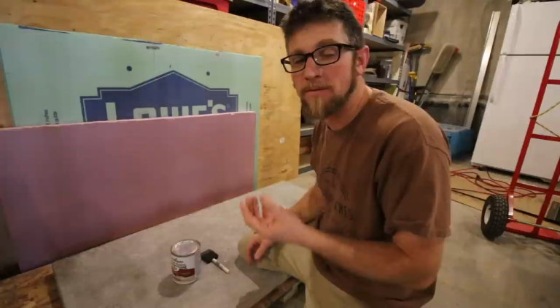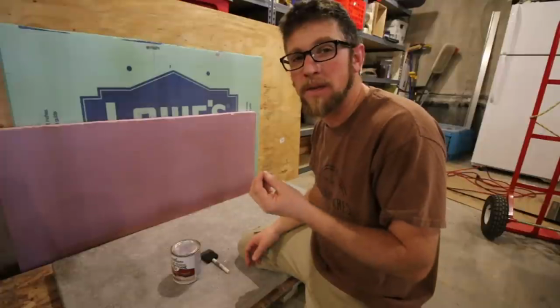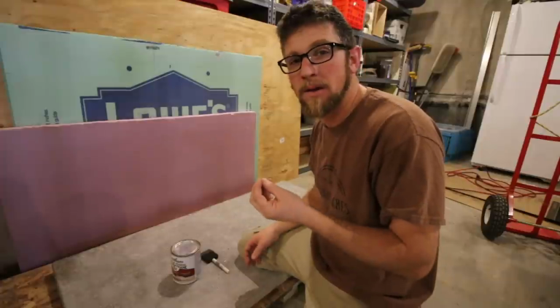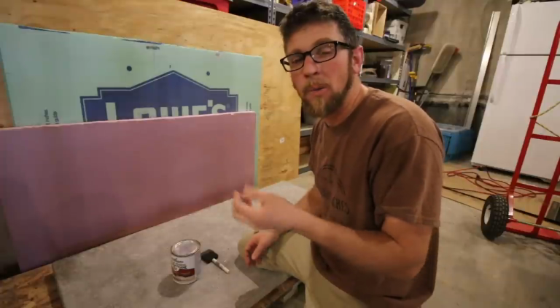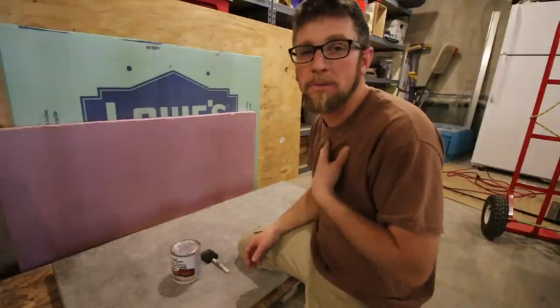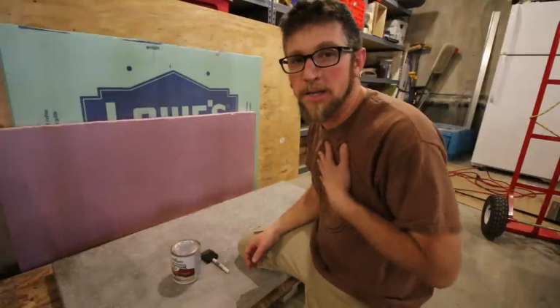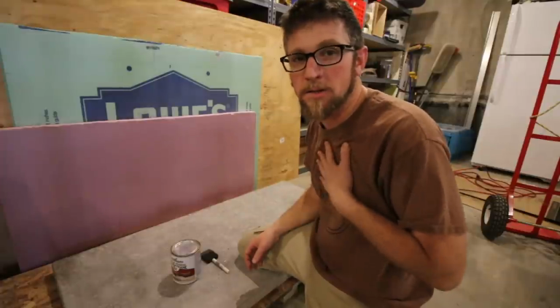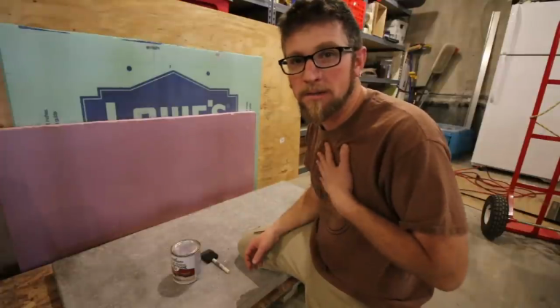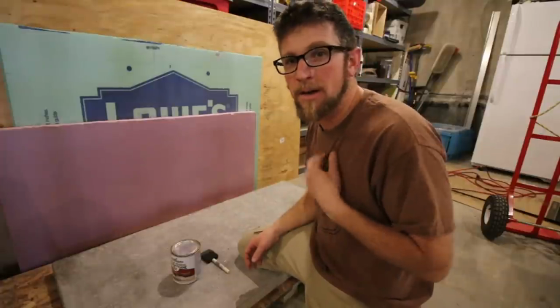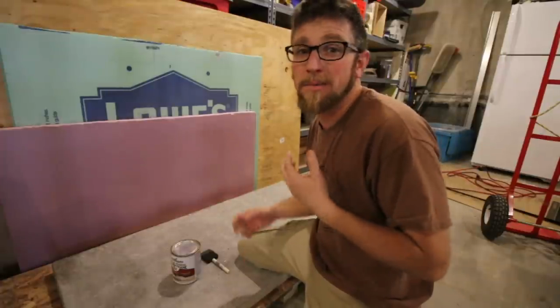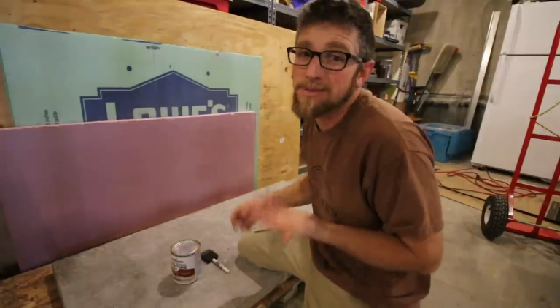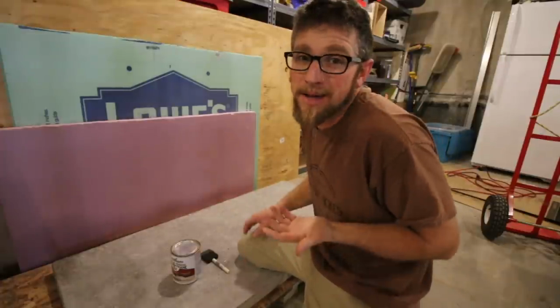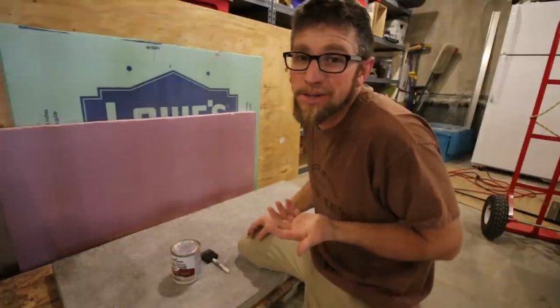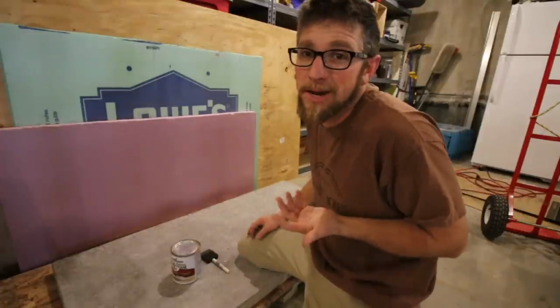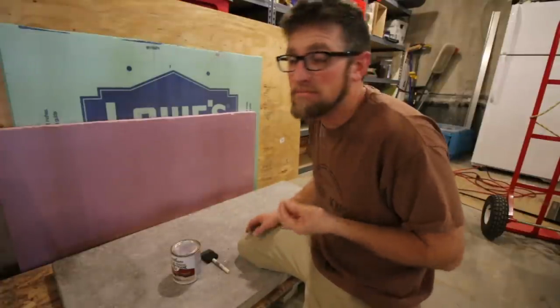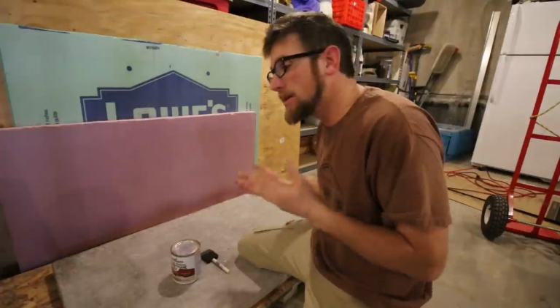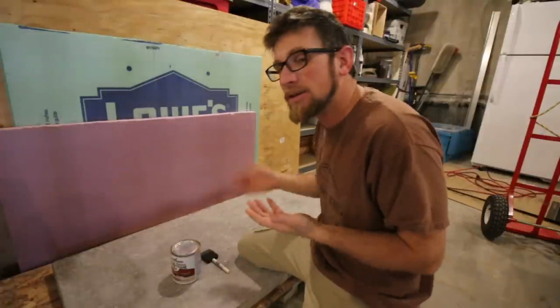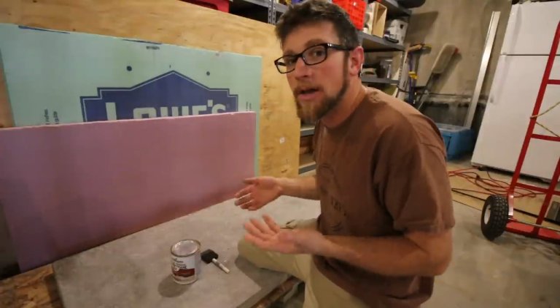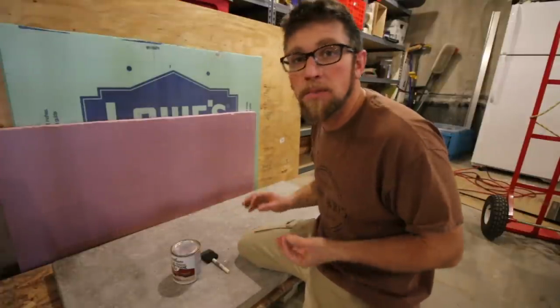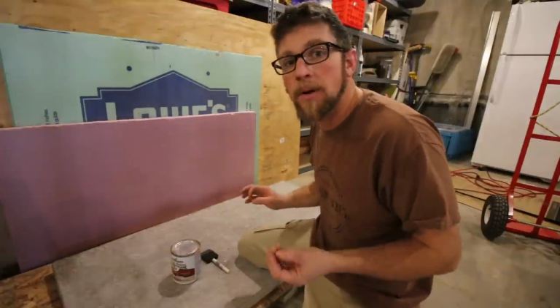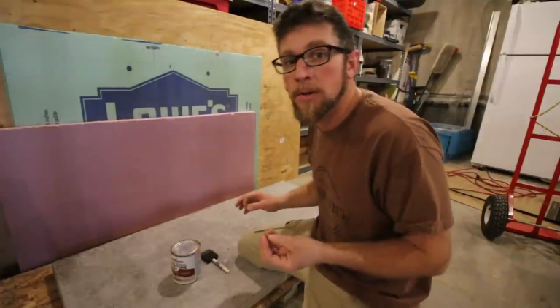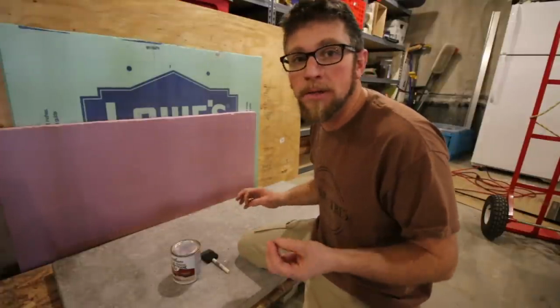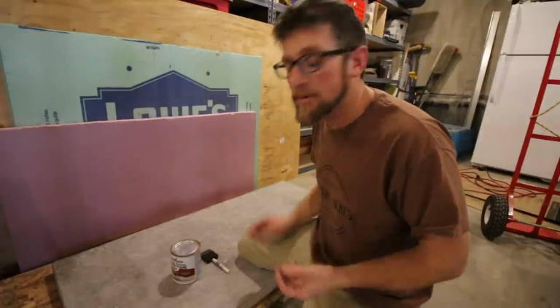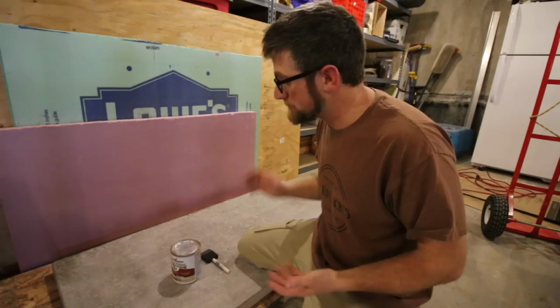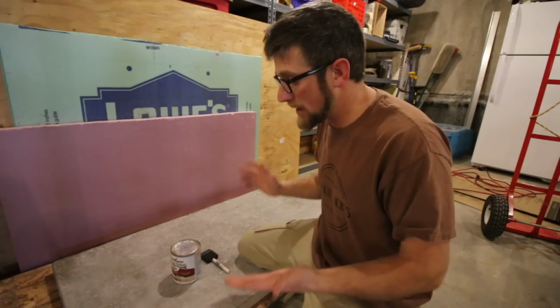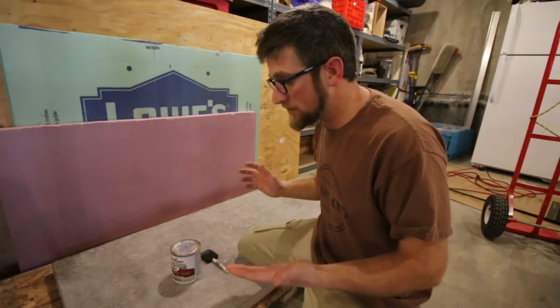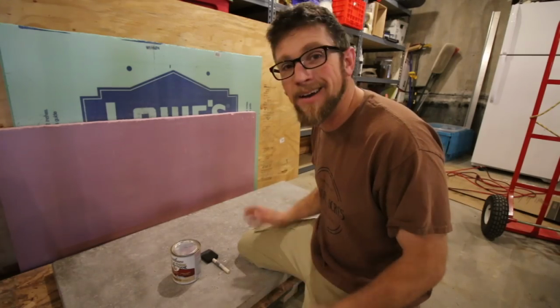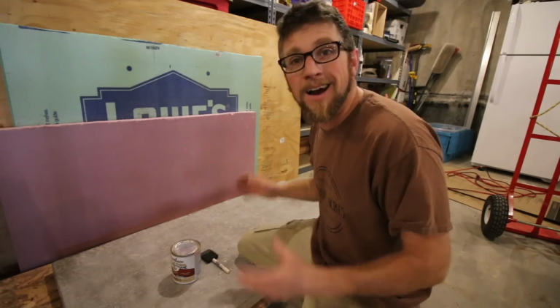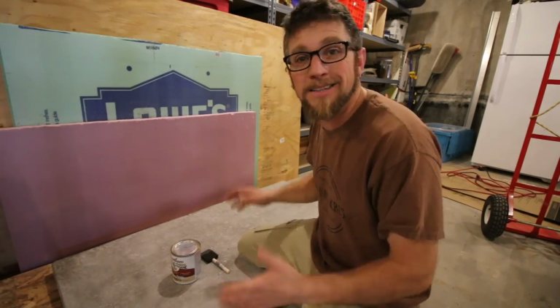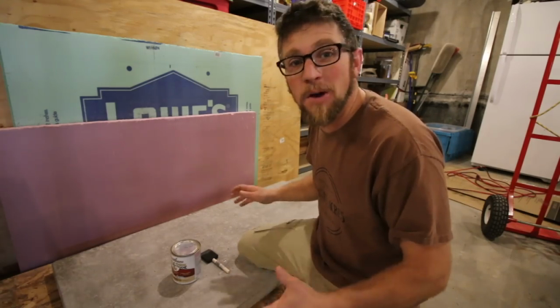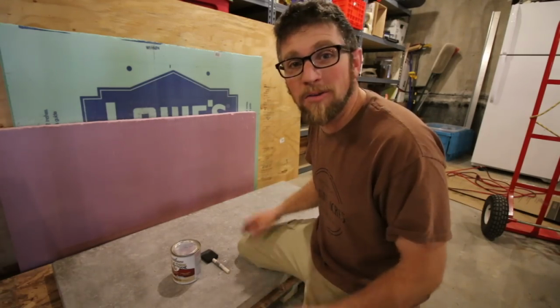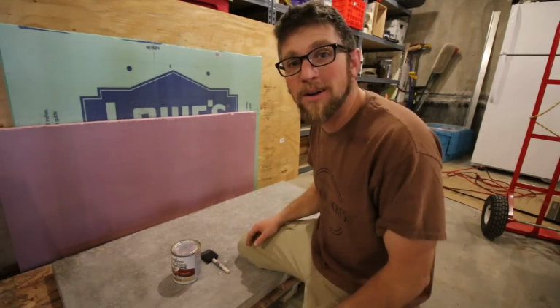We're going for something that we appreciate the look of. Somebody else might not appreciate it — that's okay. You might want to do it a little bit differently, and that's fine. I say go for it.